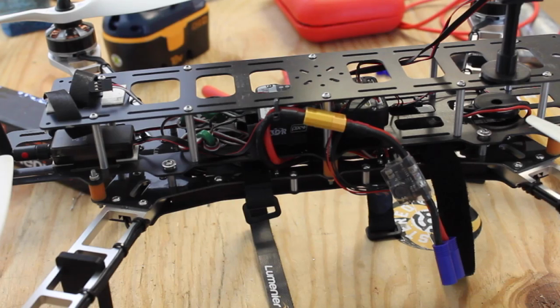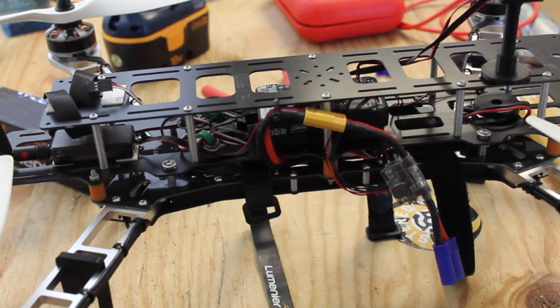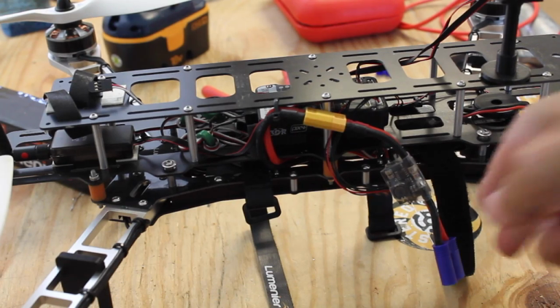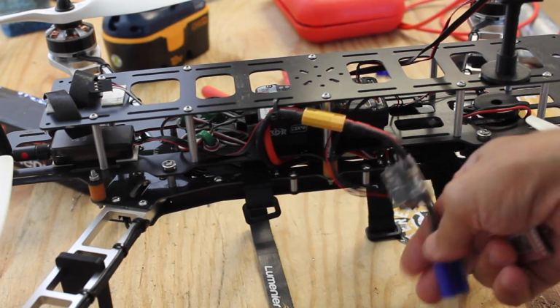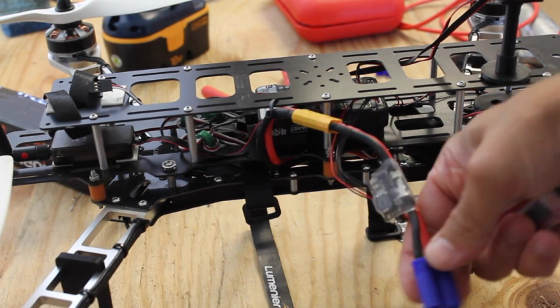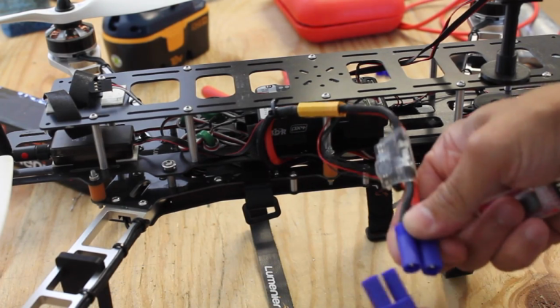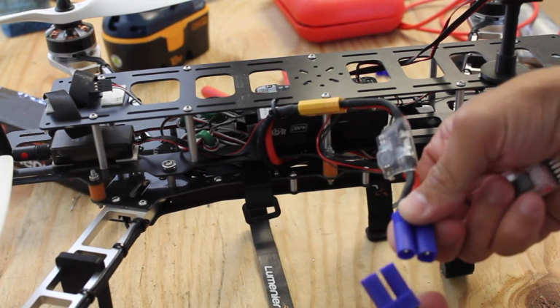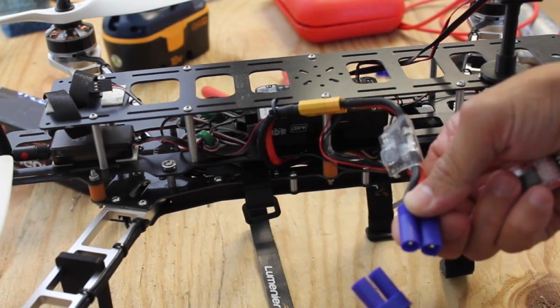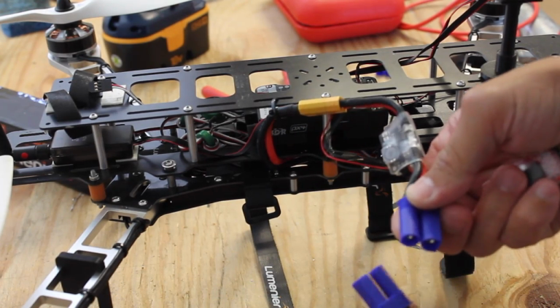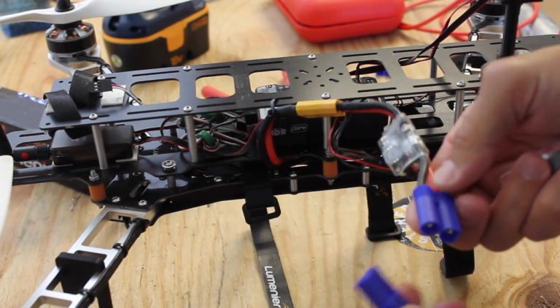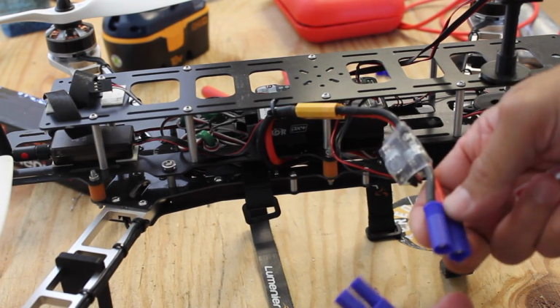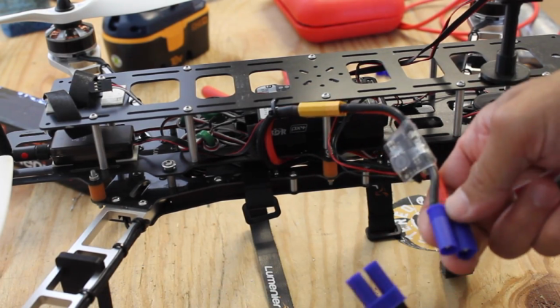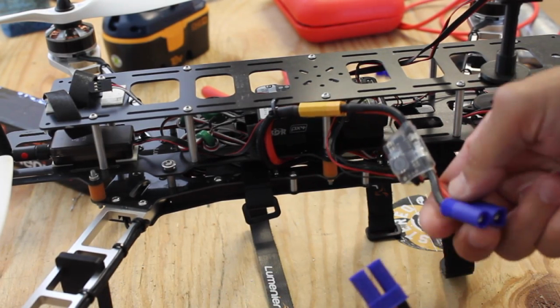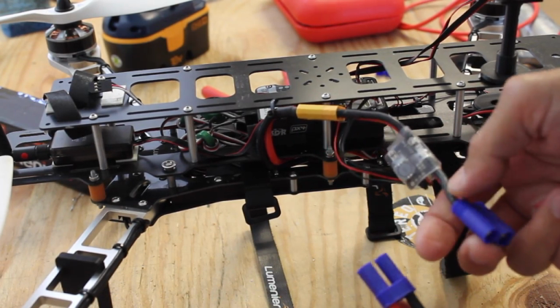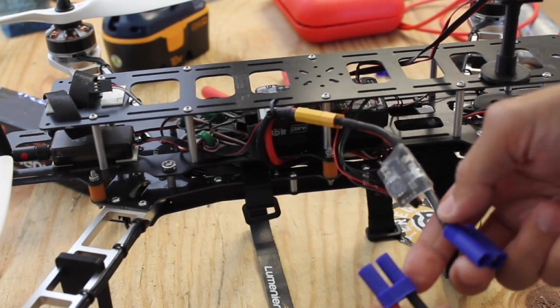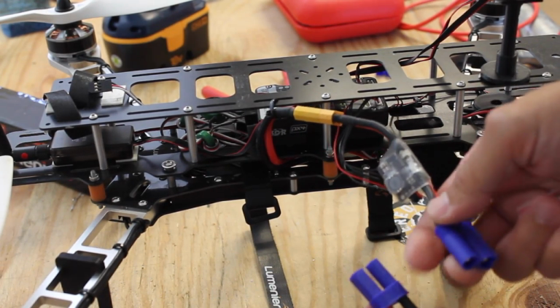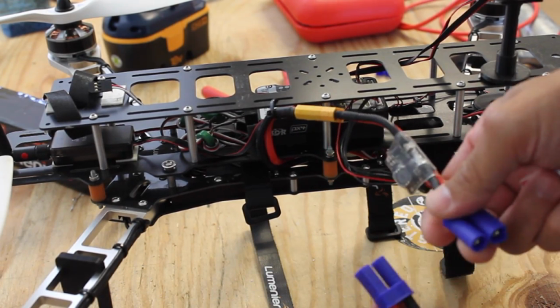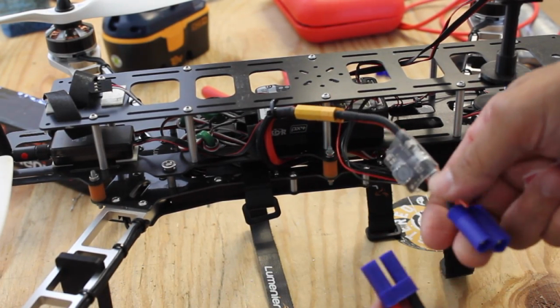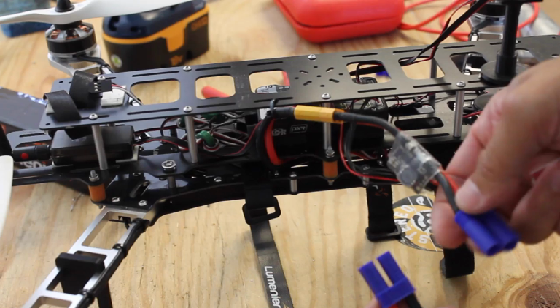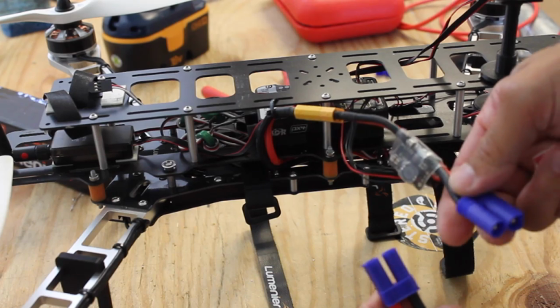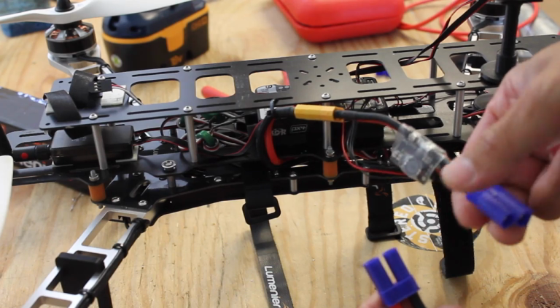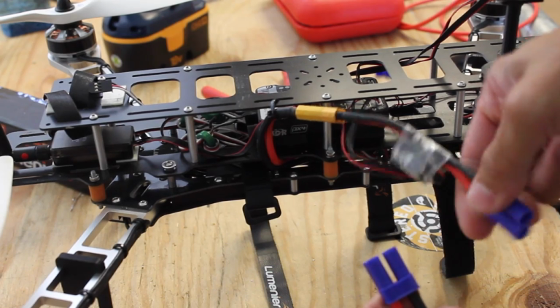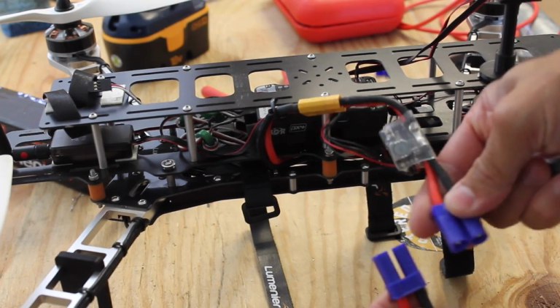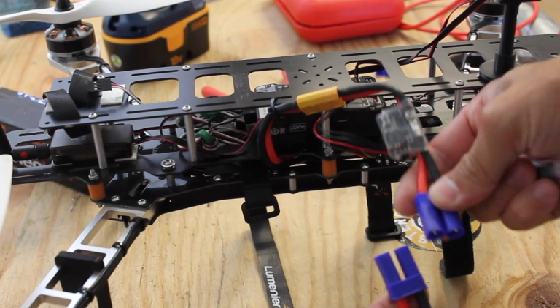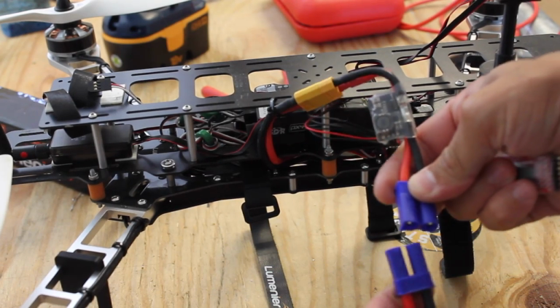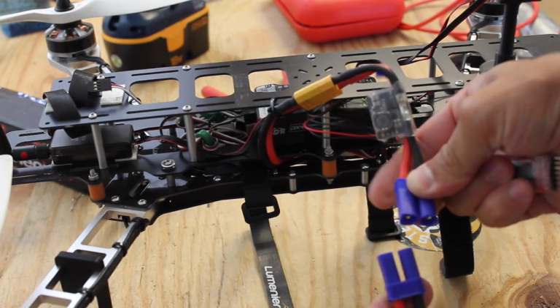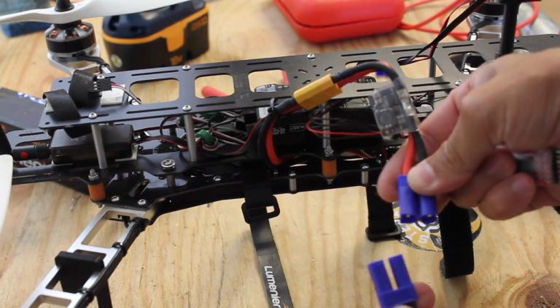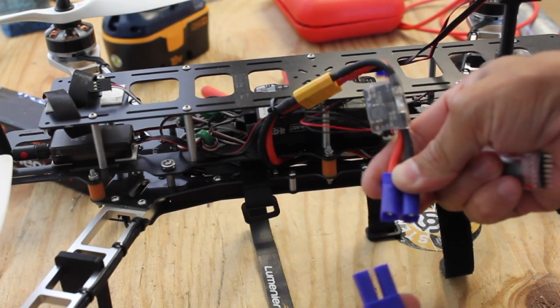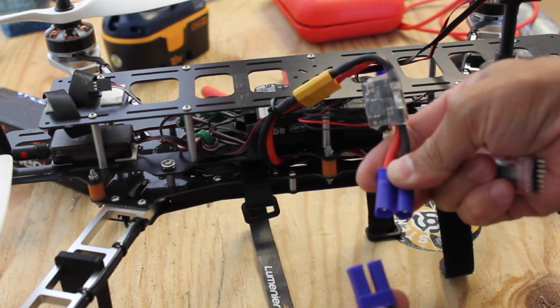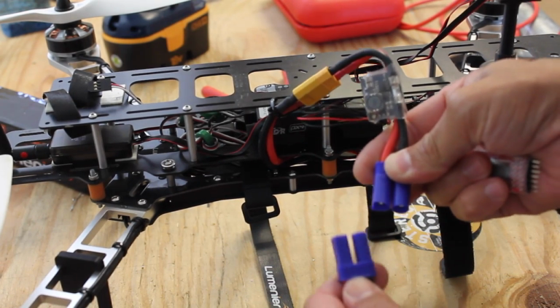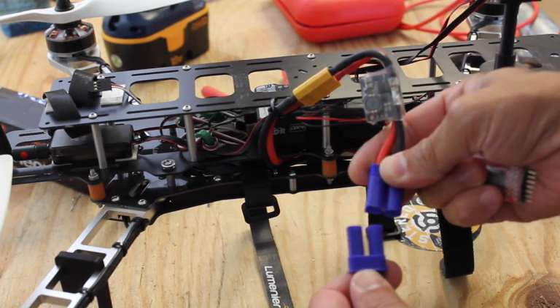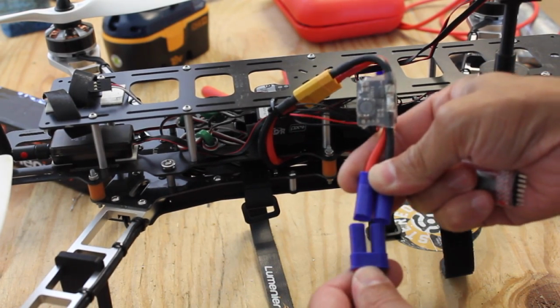We'll give it a quick test to make sure everything's working. I always double check that my positive and negative terminals are properly set up.